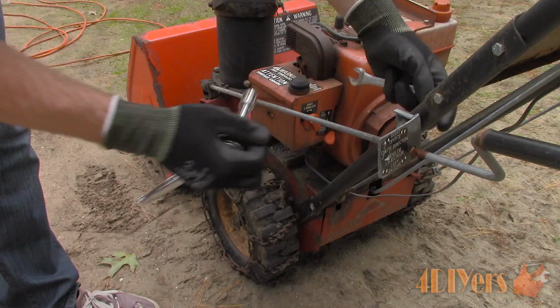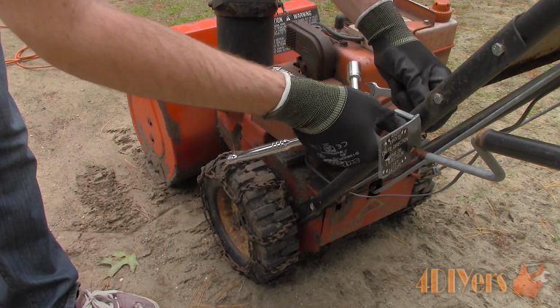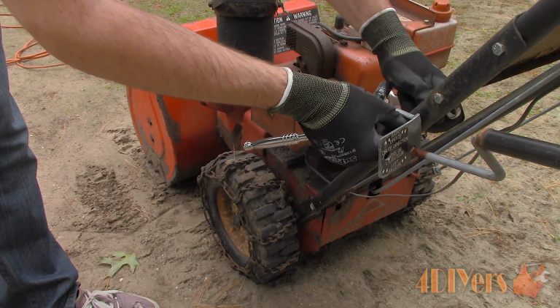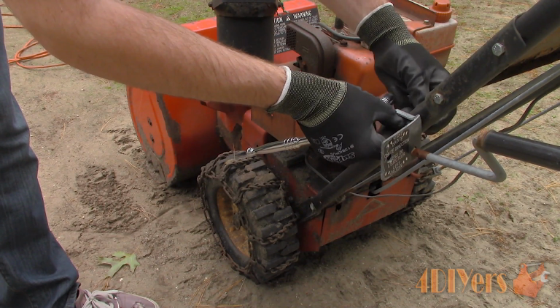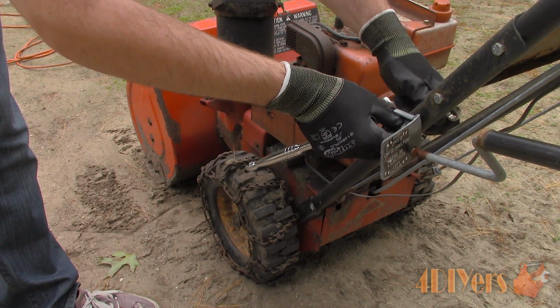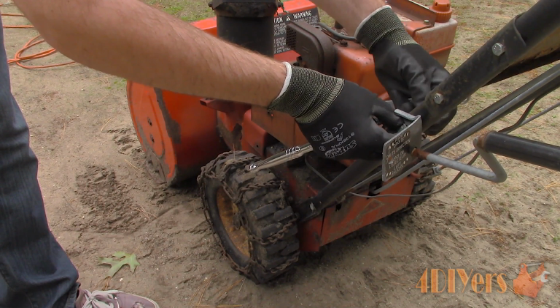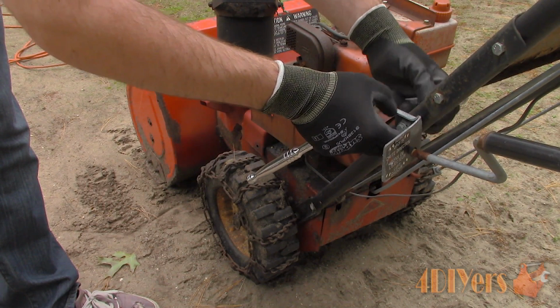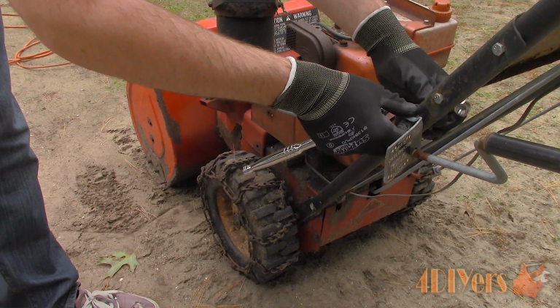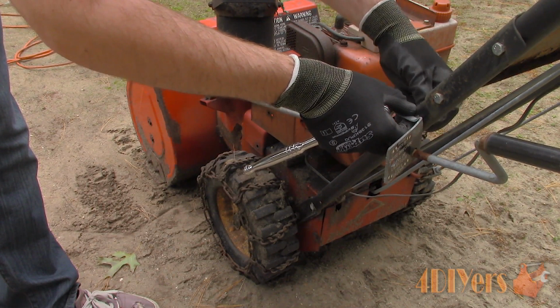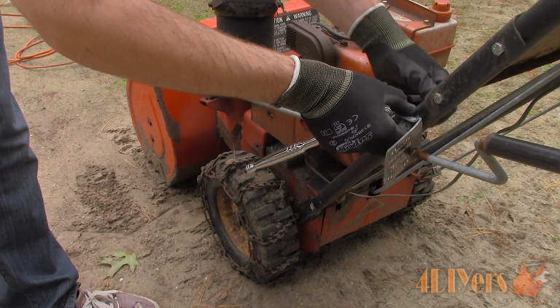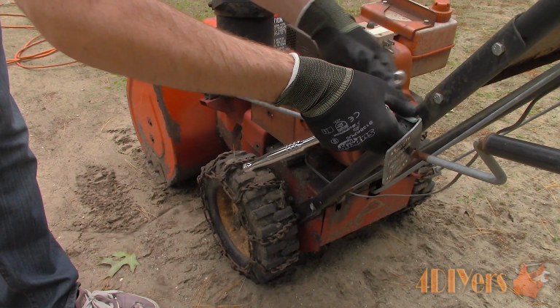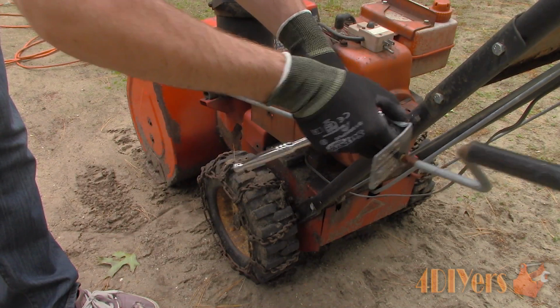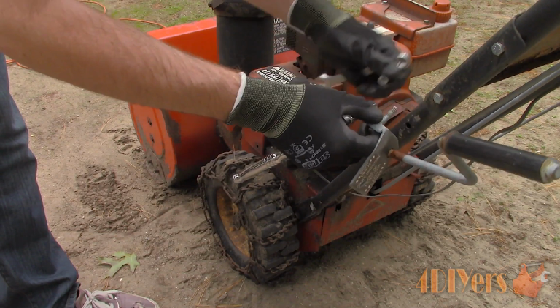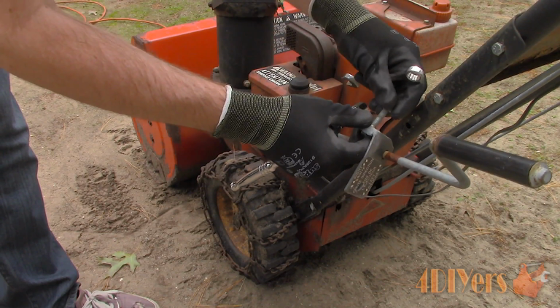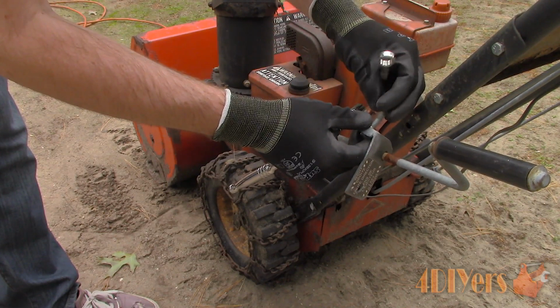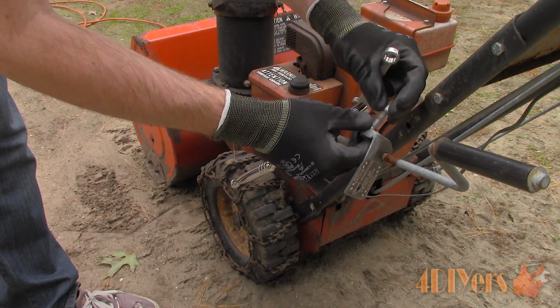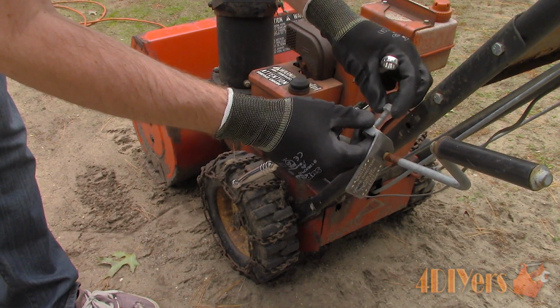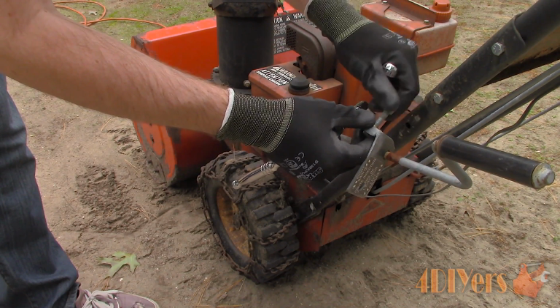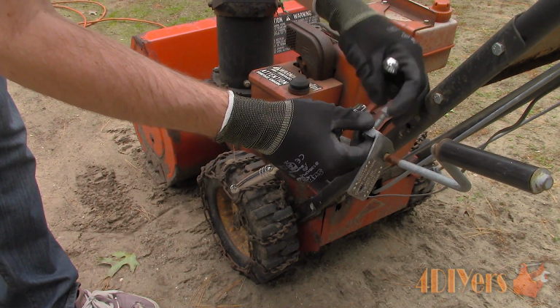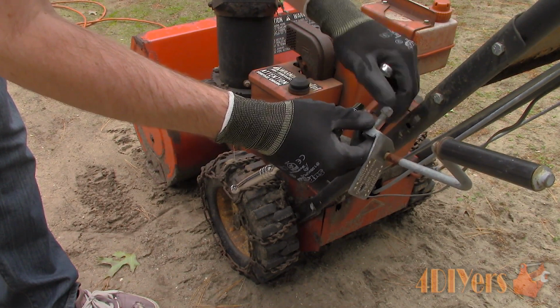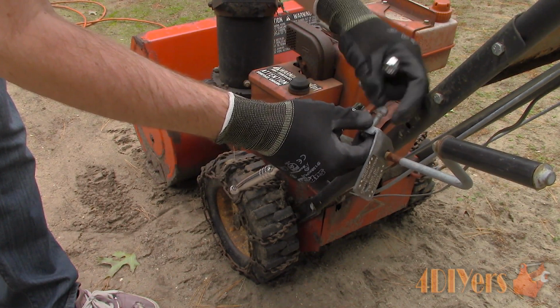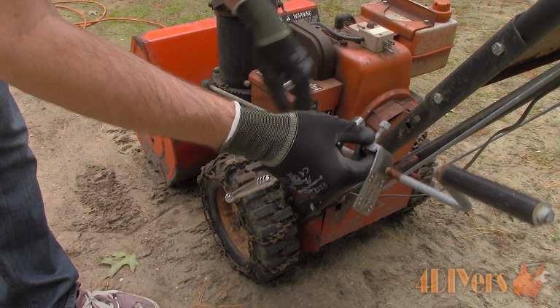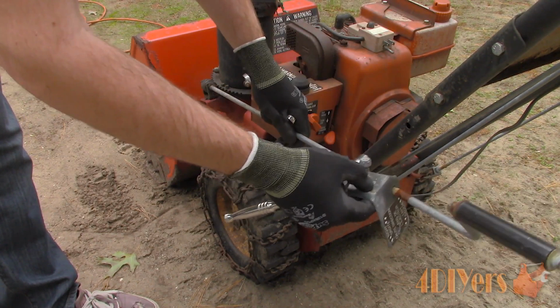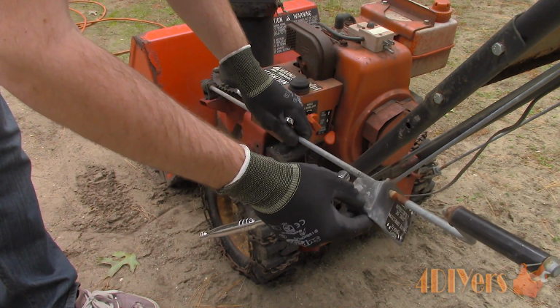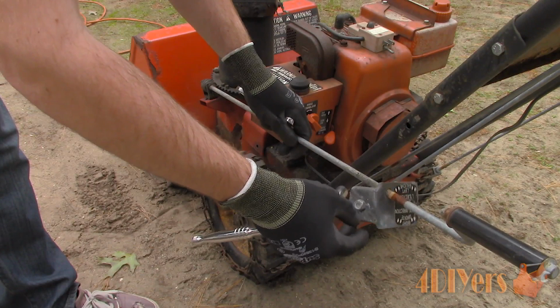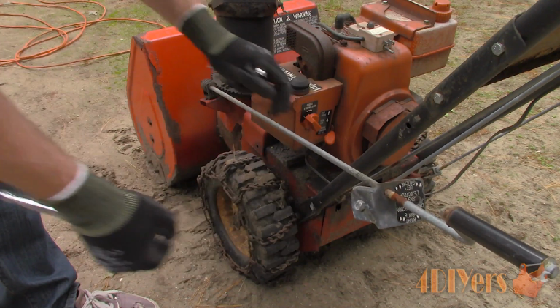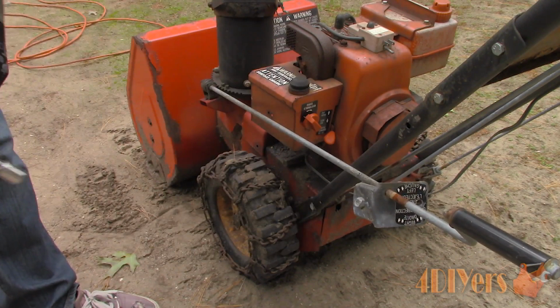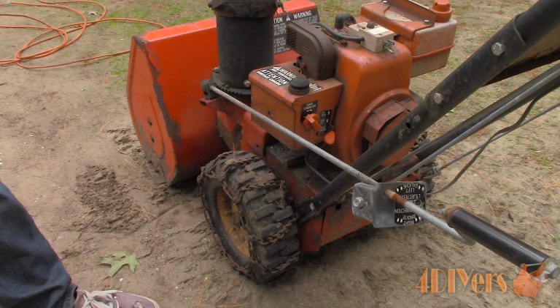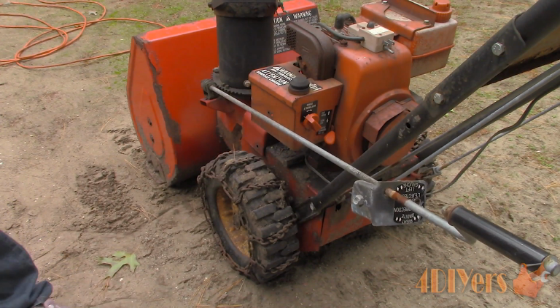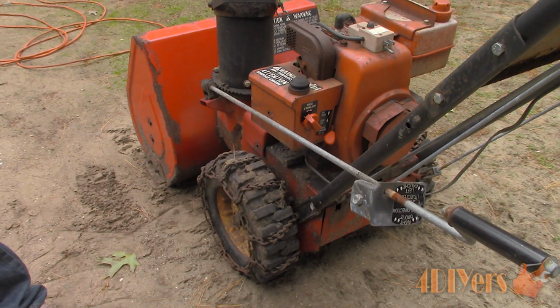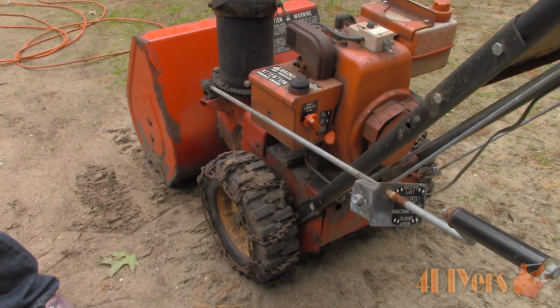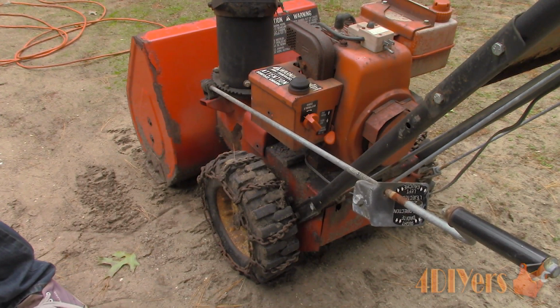Hello viewers, FordDIYers here with another tutorial video. In this particular video we'll be doing a demonstration on how to clean the carburetor on your small engine. Also don't forget to check out my website at www.forddiyers.com or click on the link in the description below.